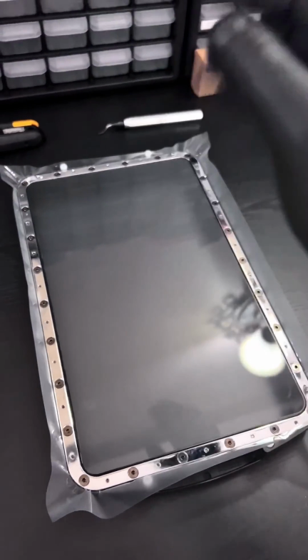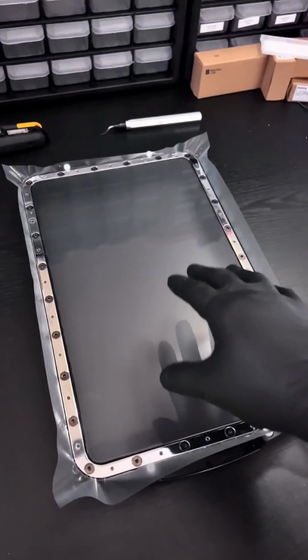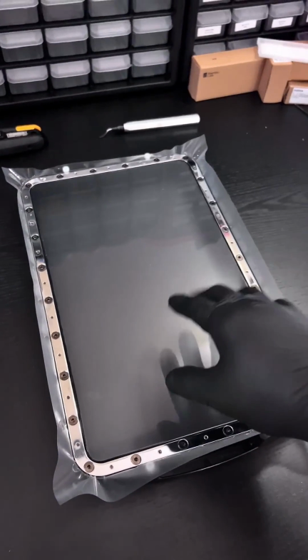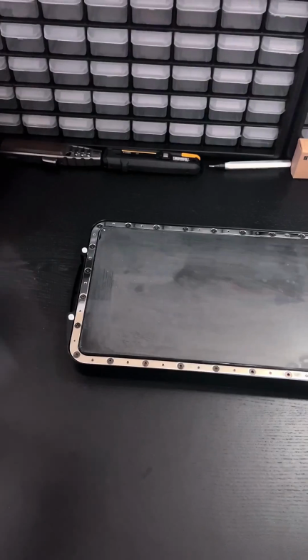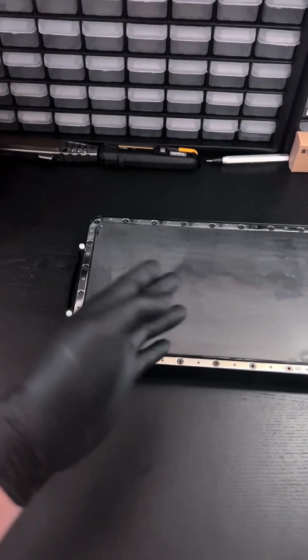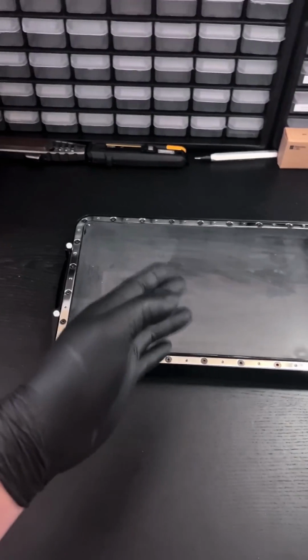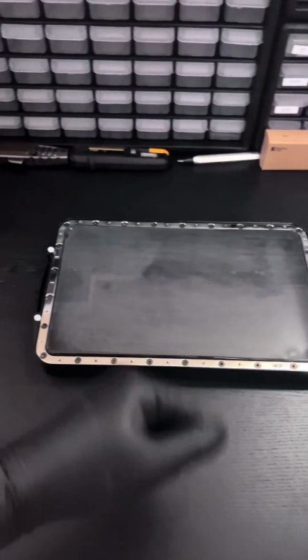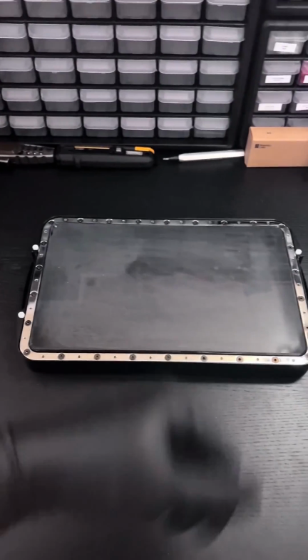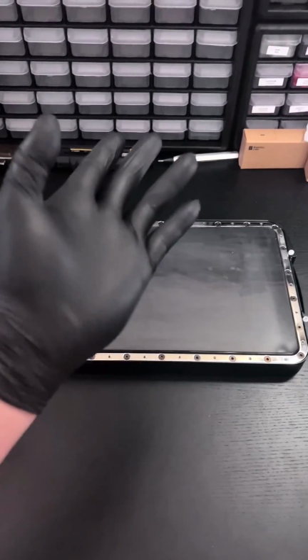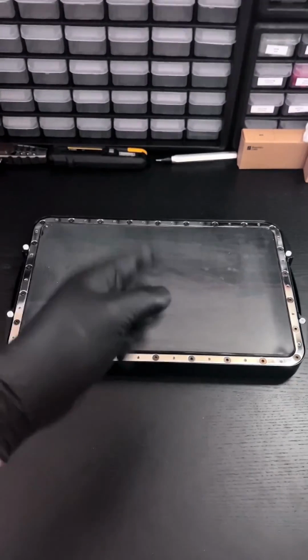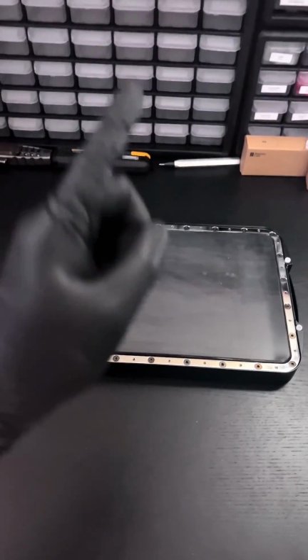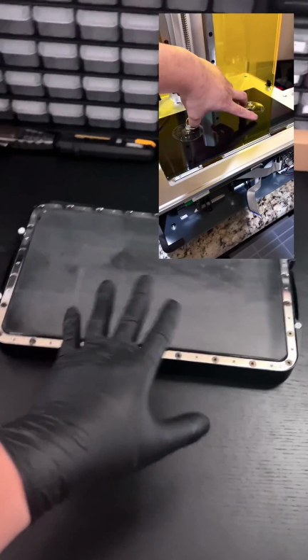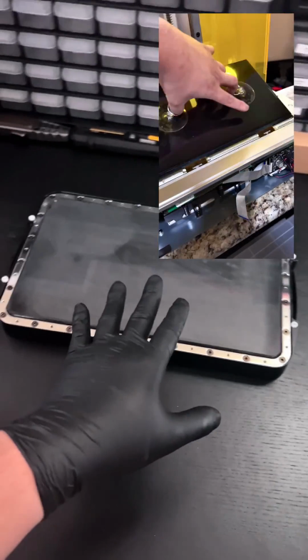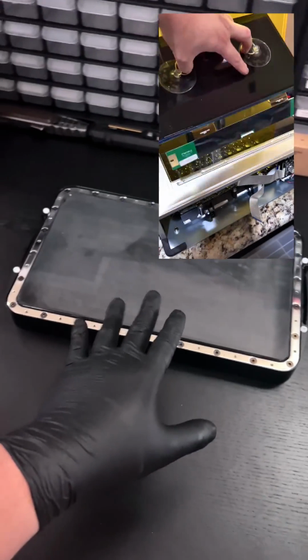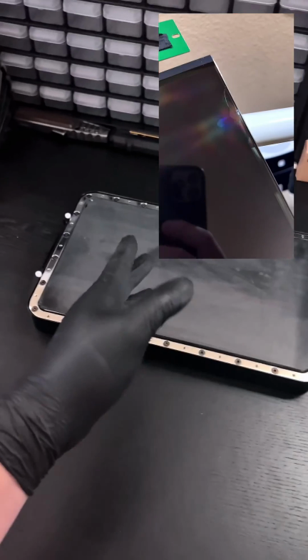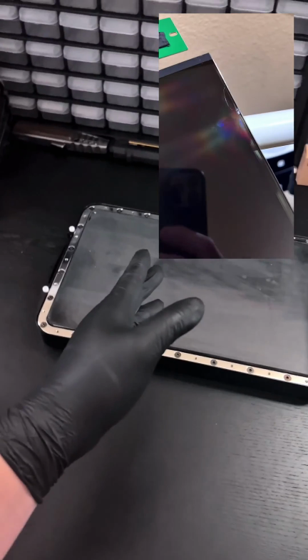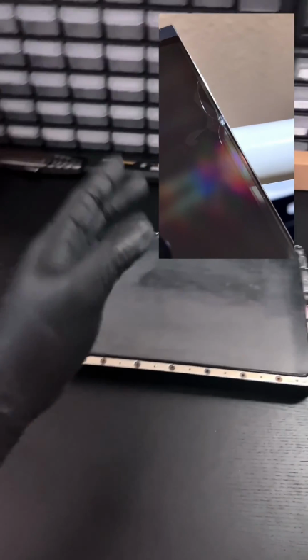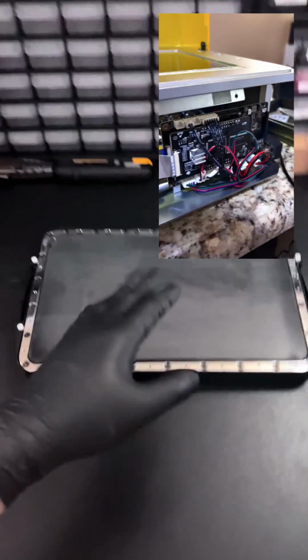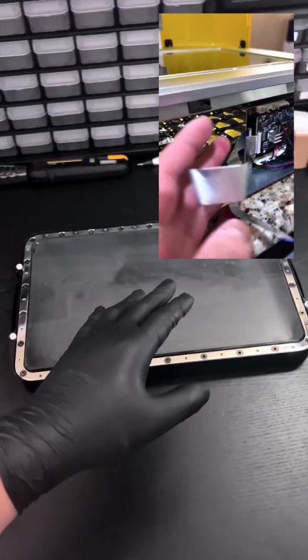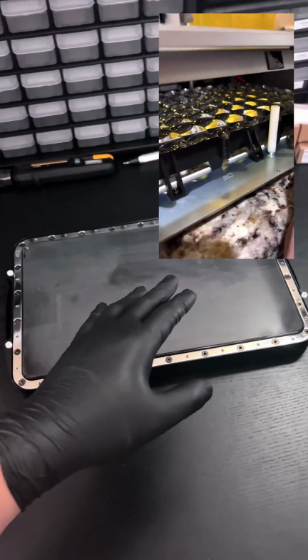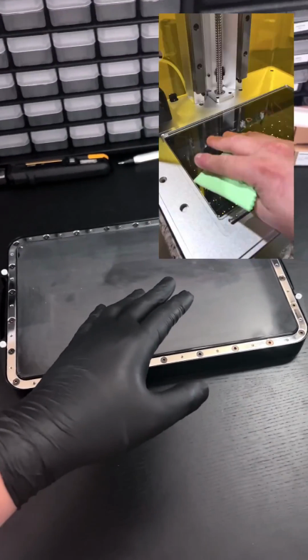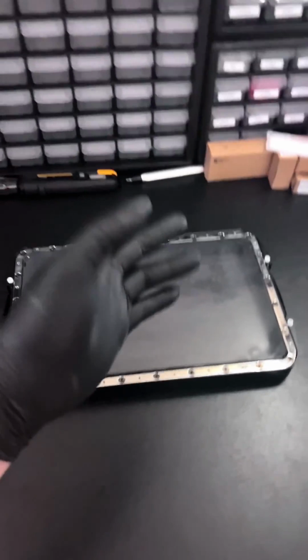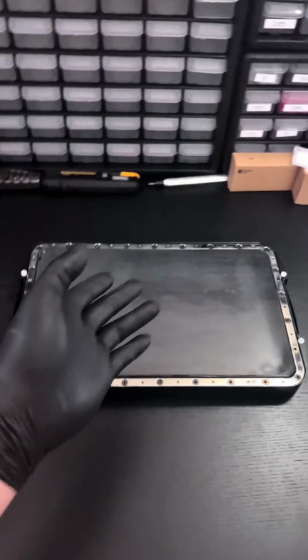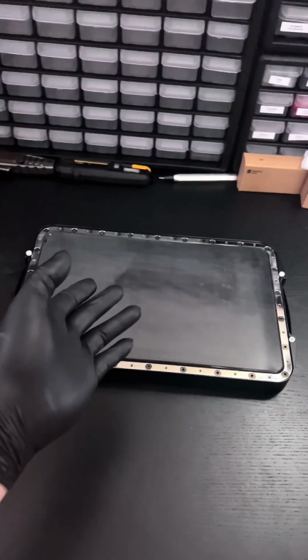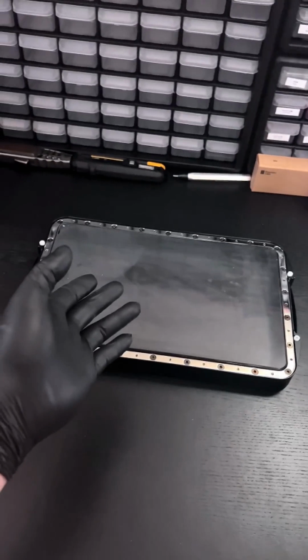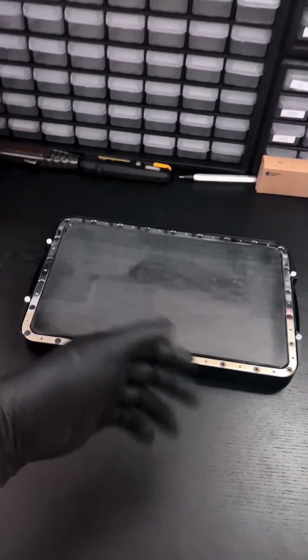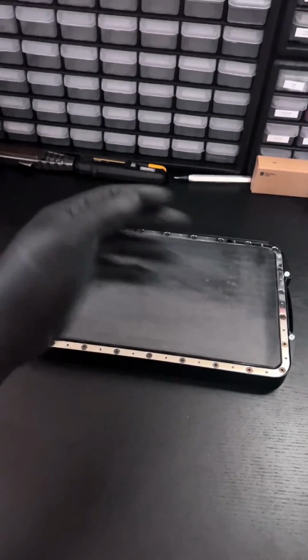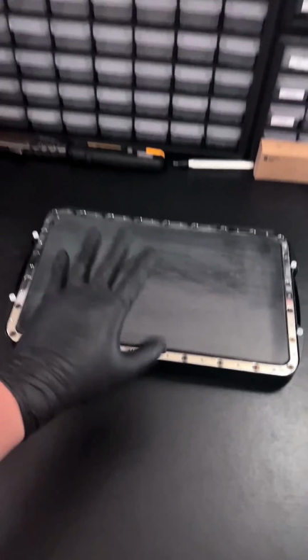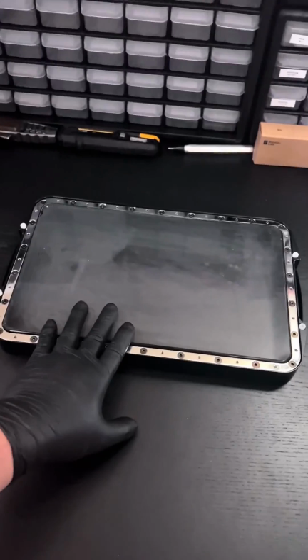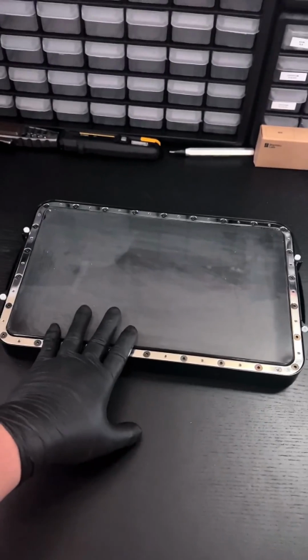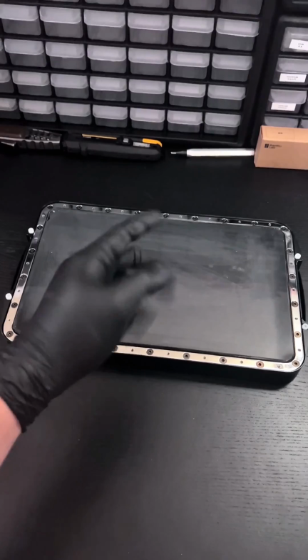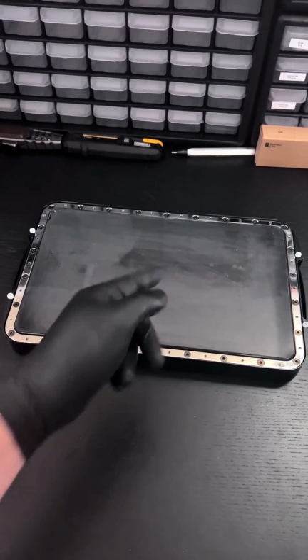Since everybody enjoyed my highly detailed video on how to replace the LCD screen for the Photon M3 Max, I thought I'd make another version but for replacing the FEP sheet on its vat.